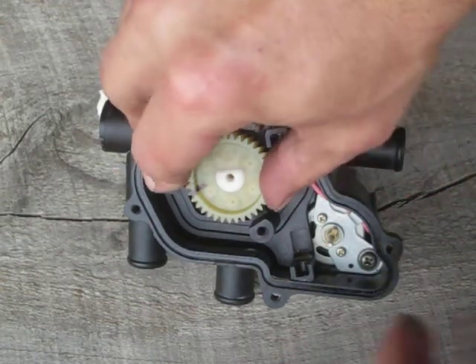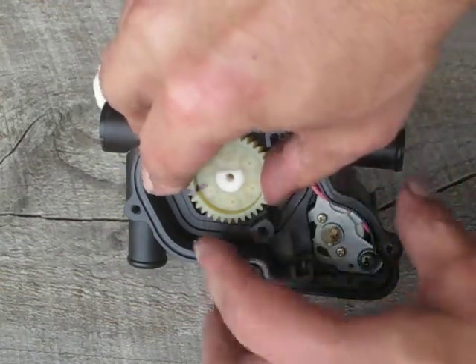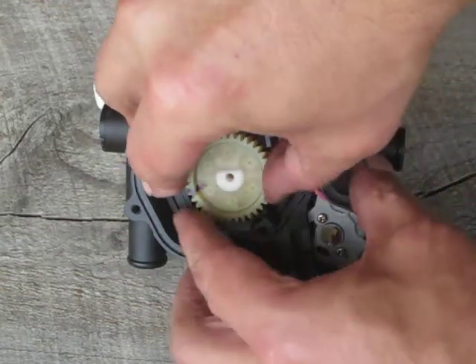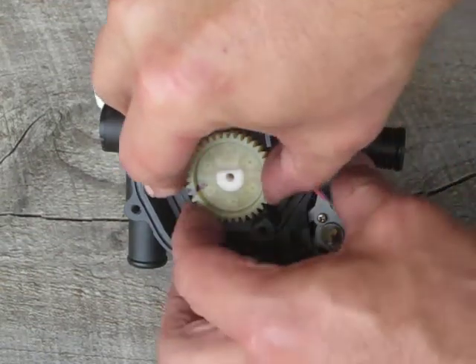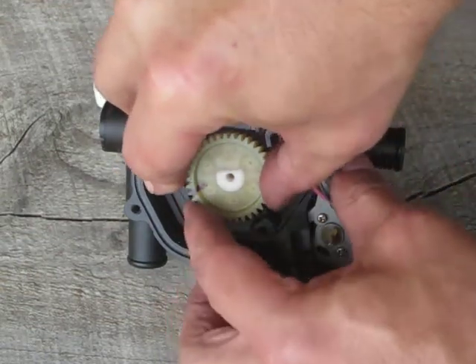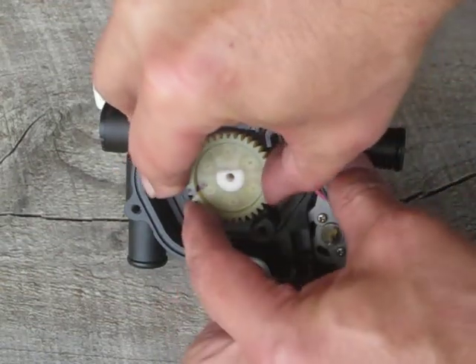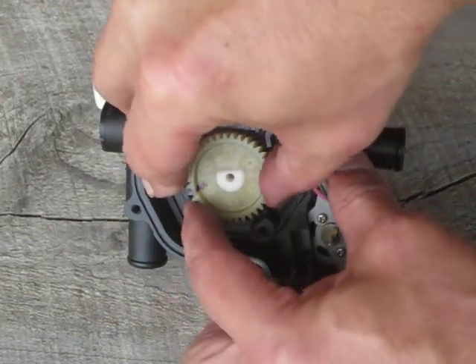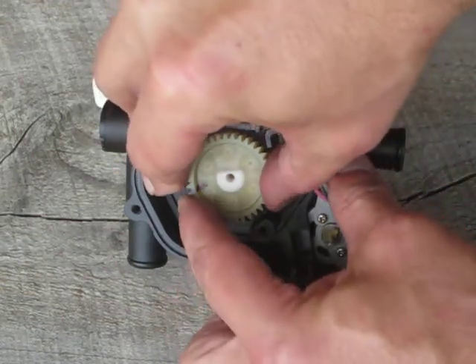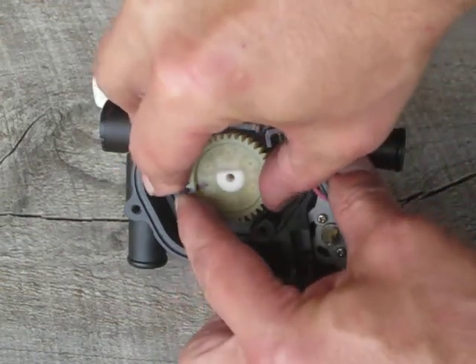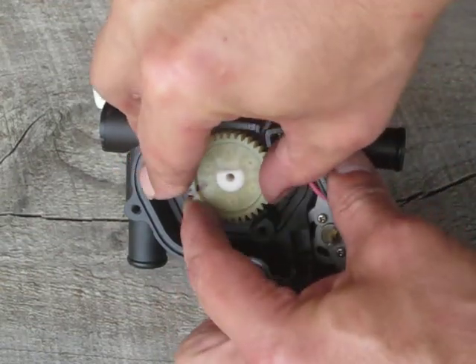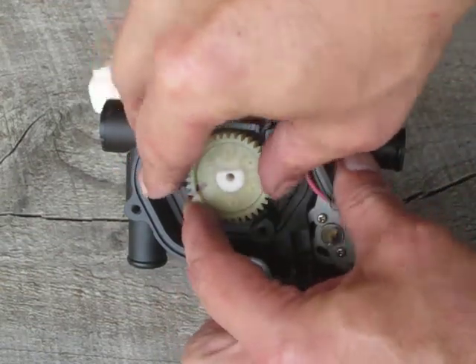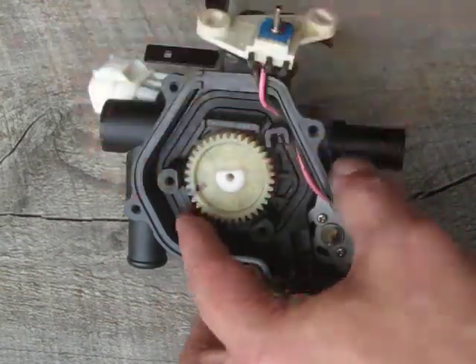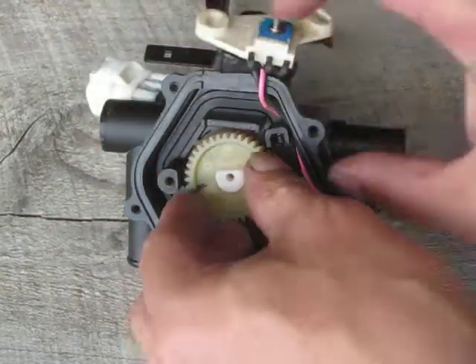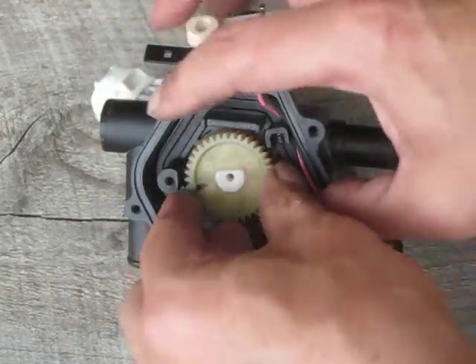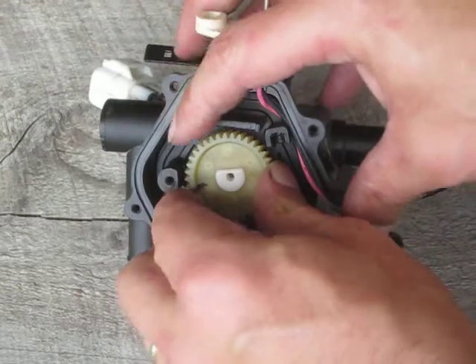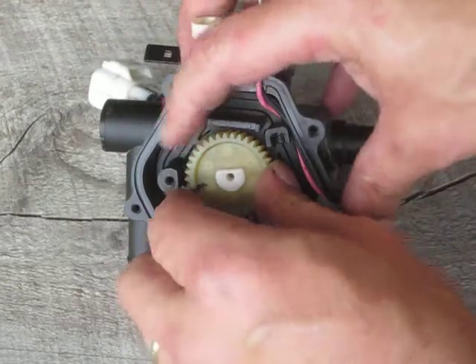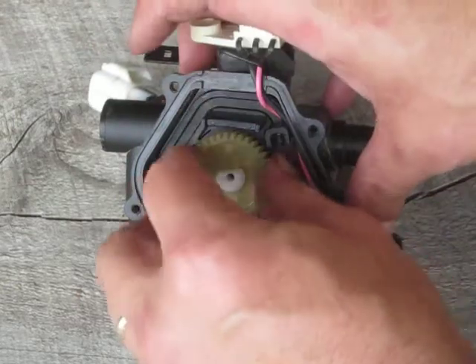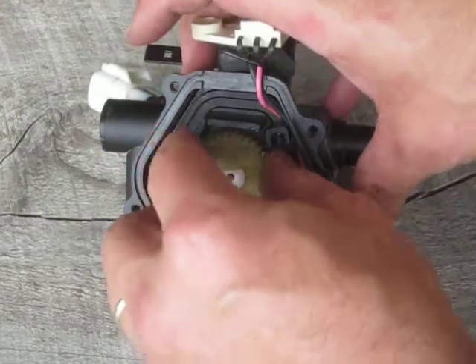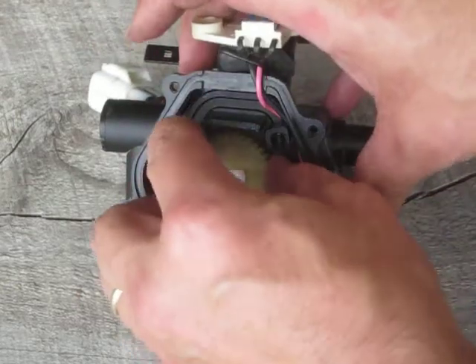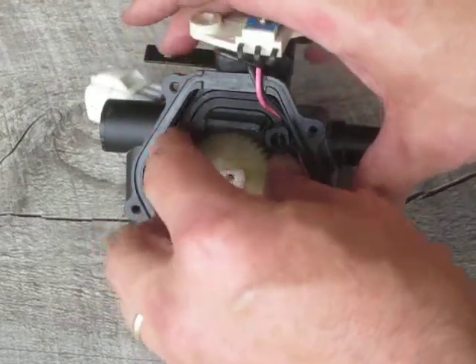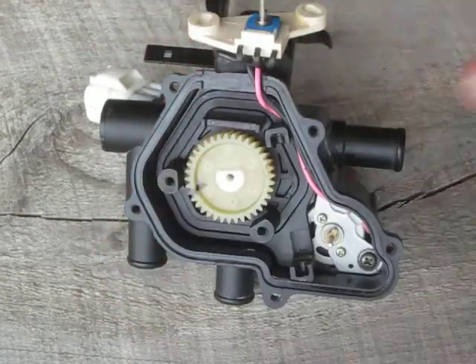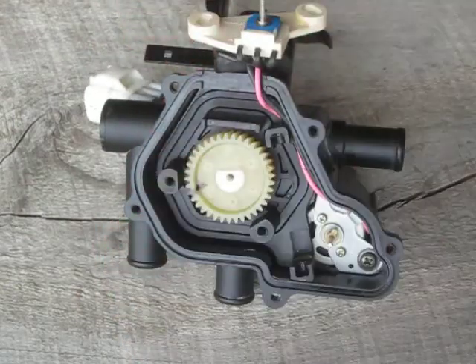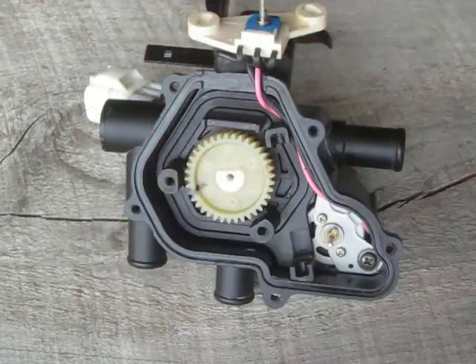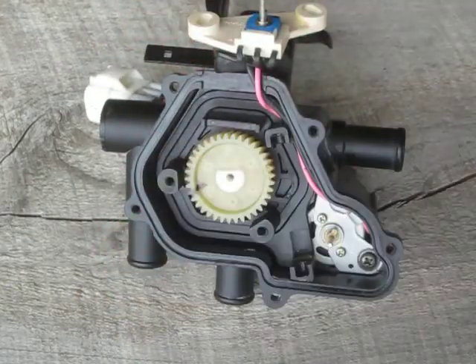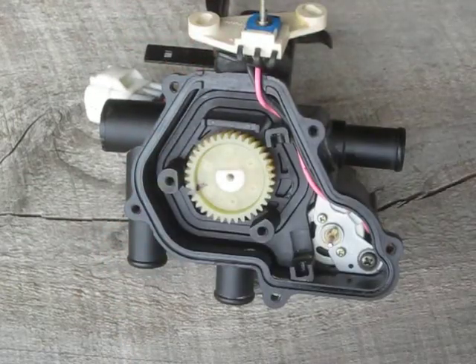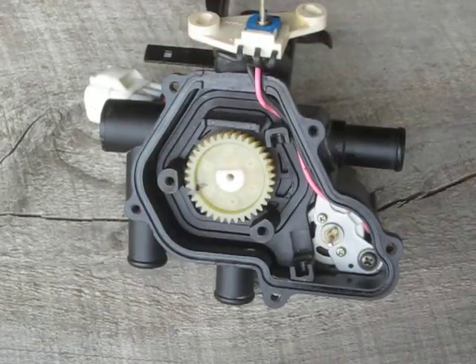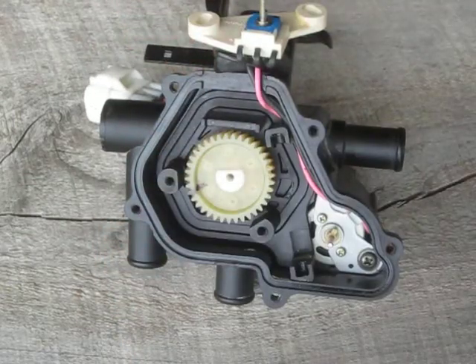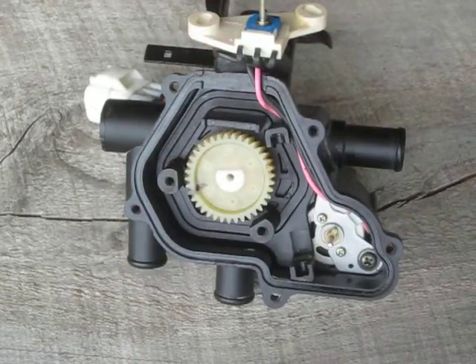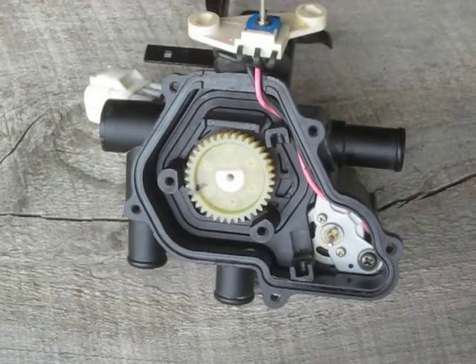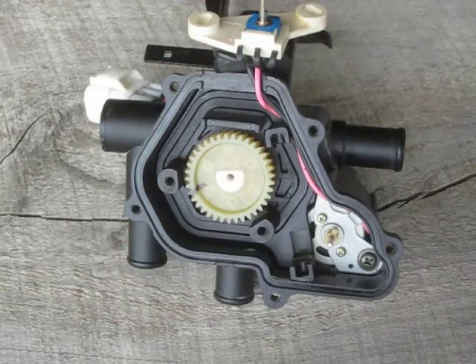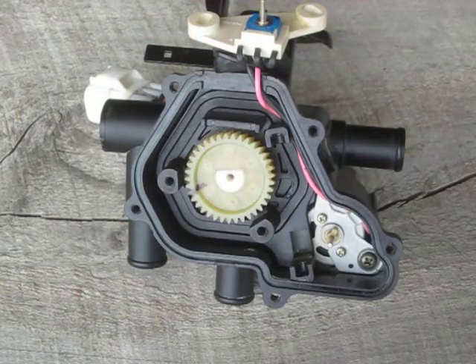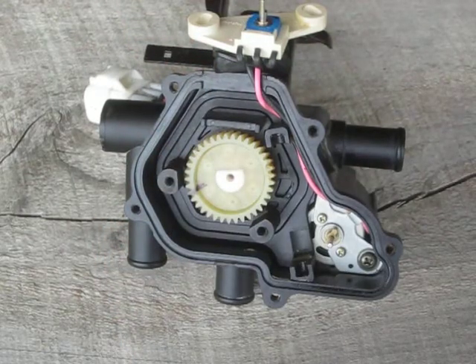But this thing is very stiff right here. Those are the internal parts of a coolant control valve on a Toyota Prius.